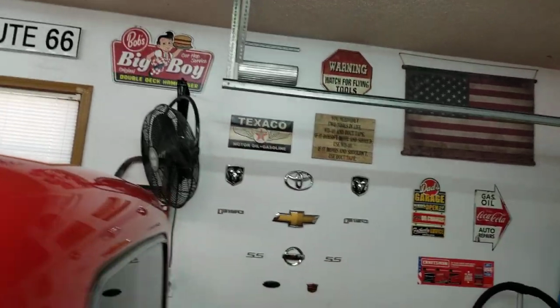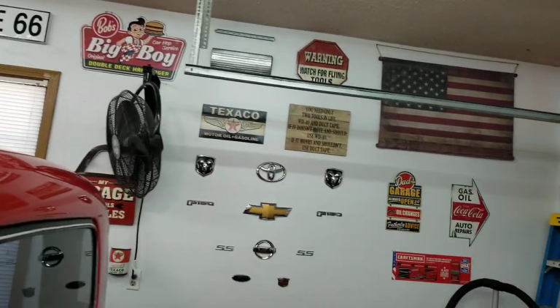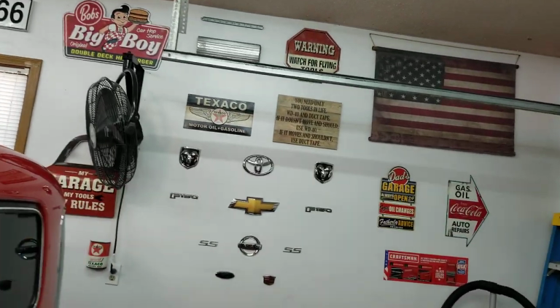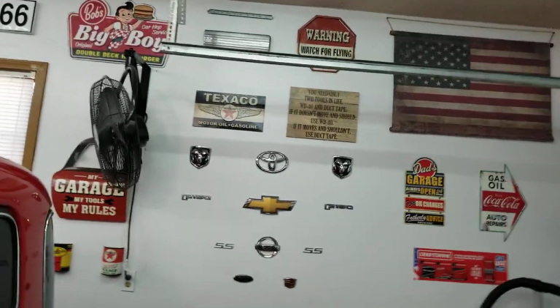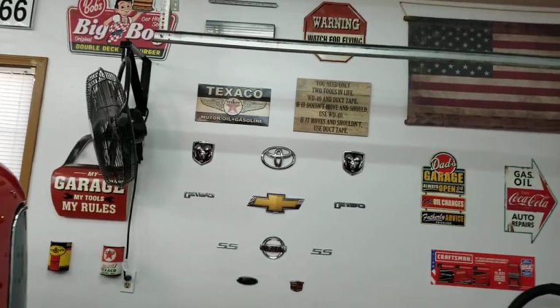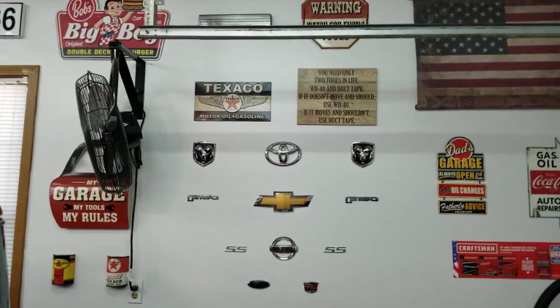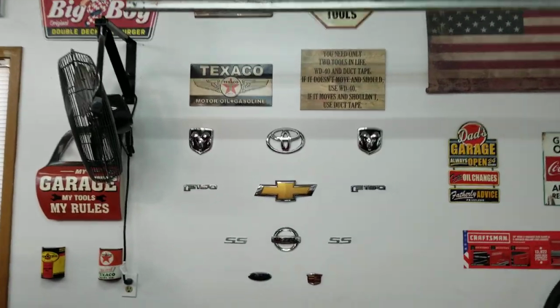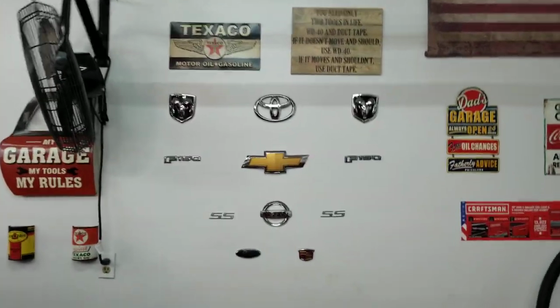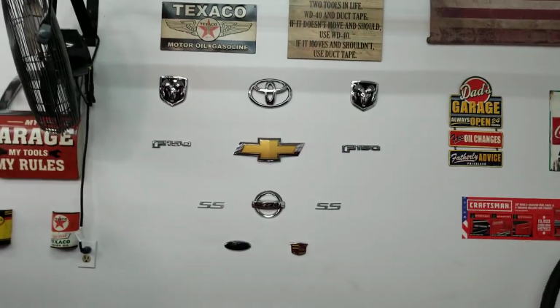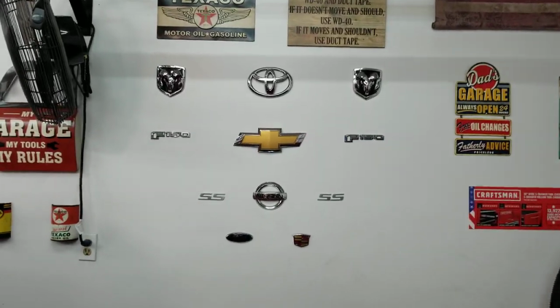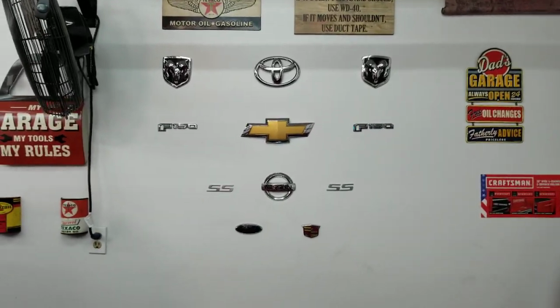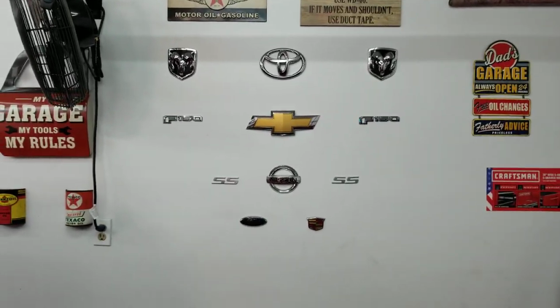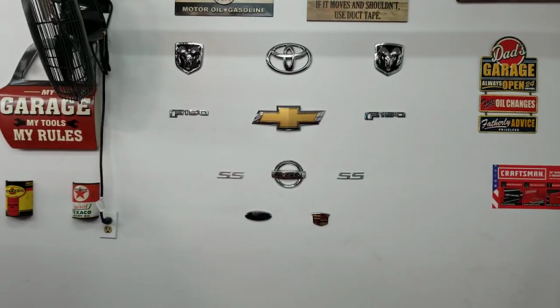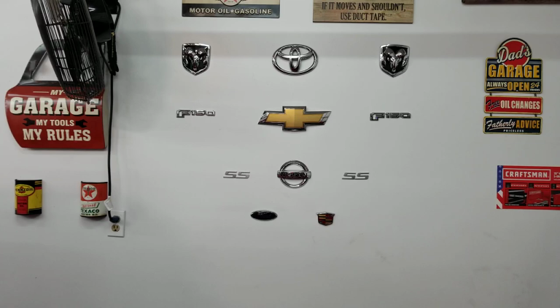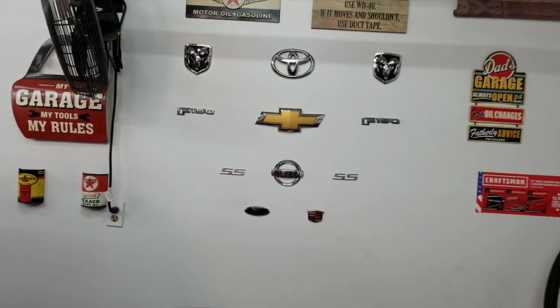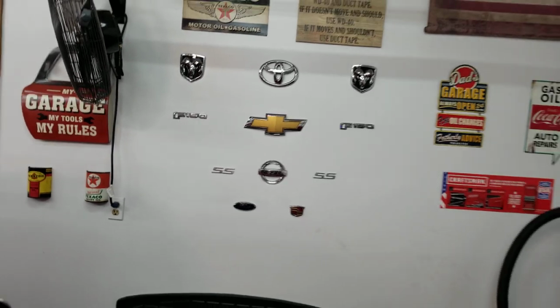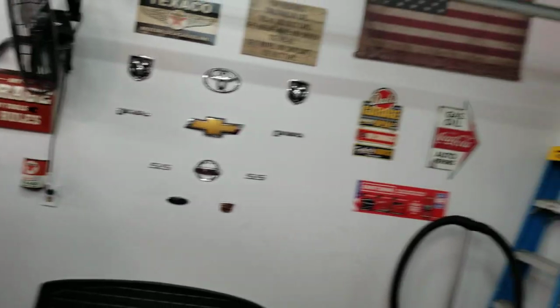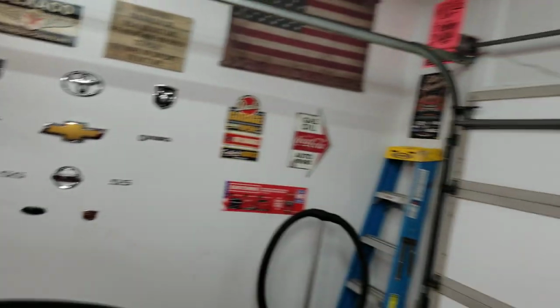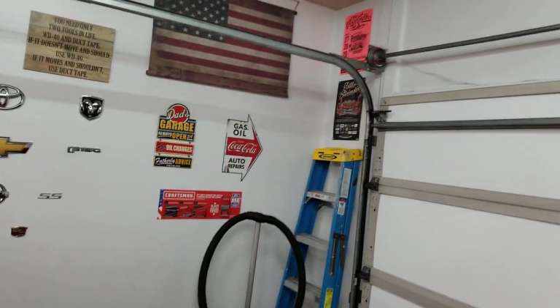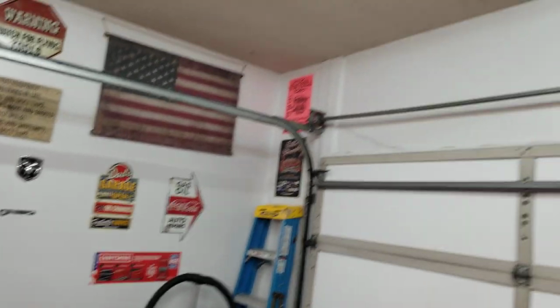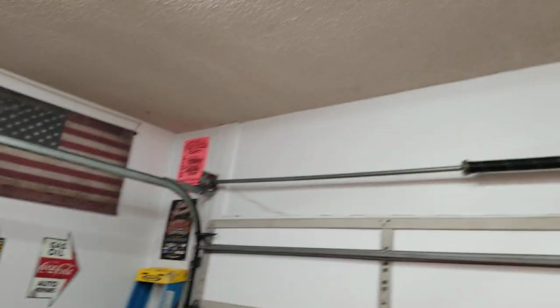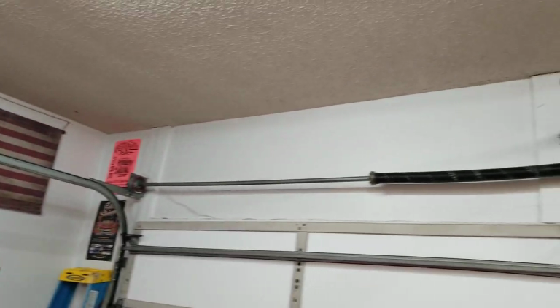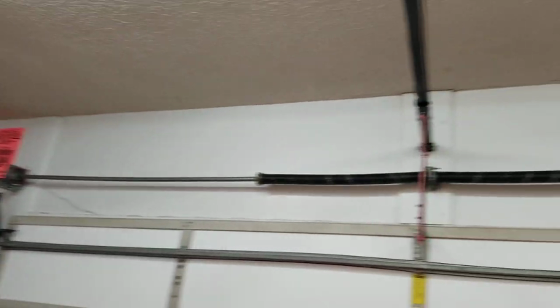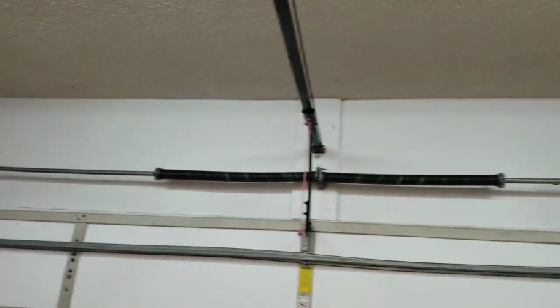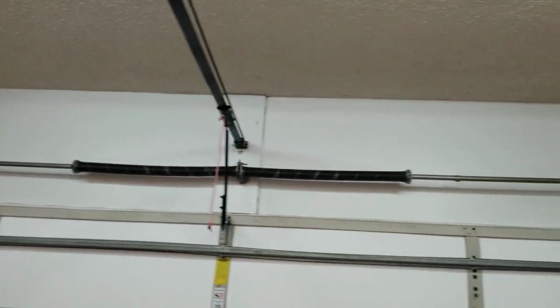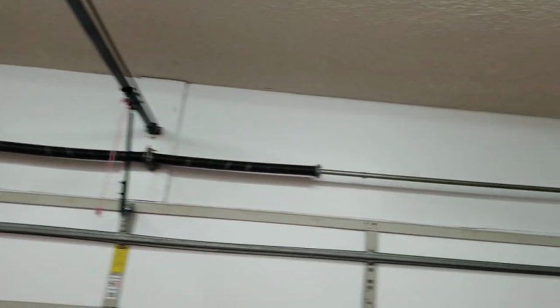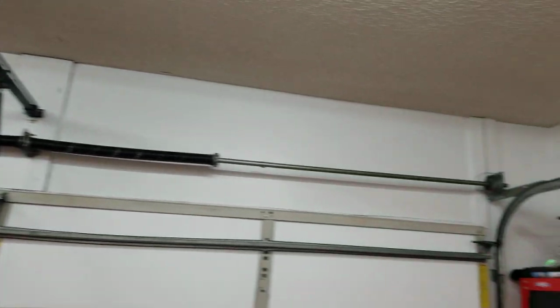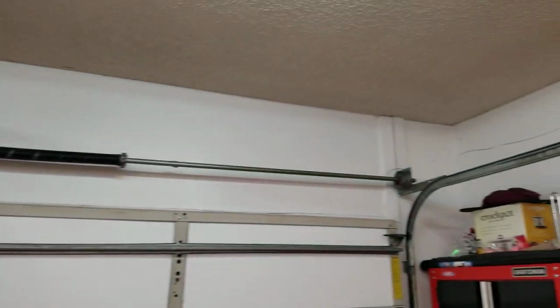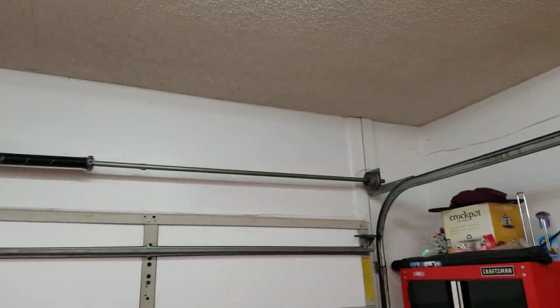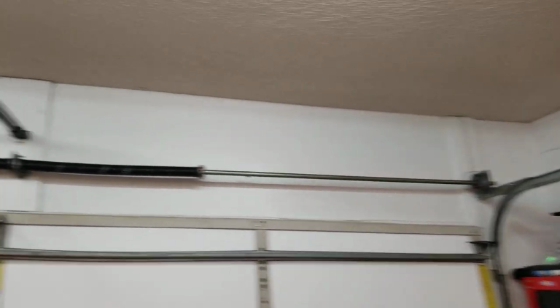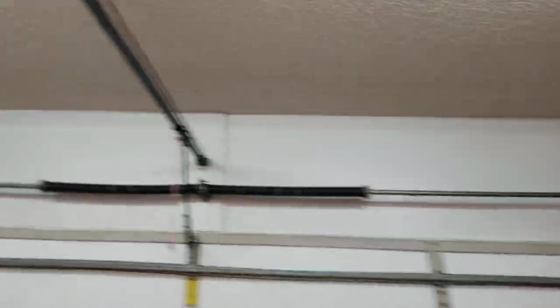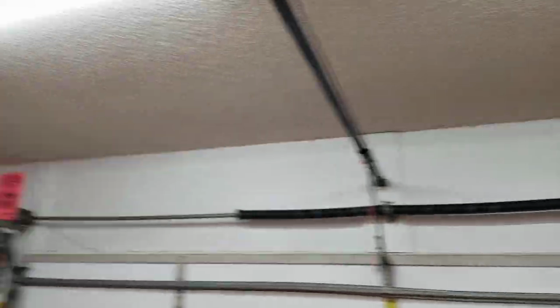Here's some more badges that I got from where I used to work. And I have this big open spot up here that I'm looking to fill up.